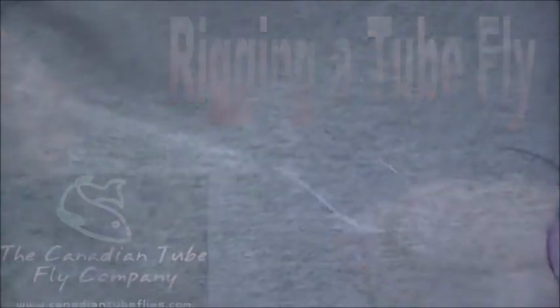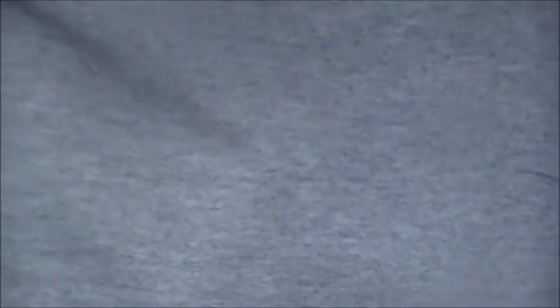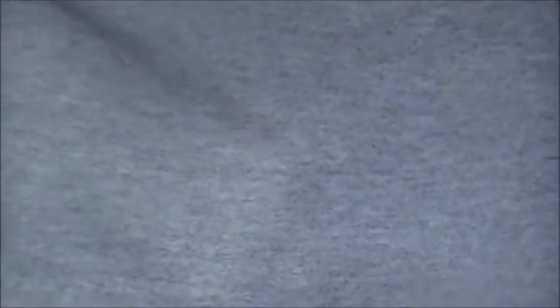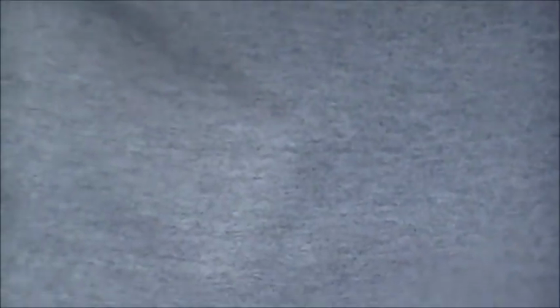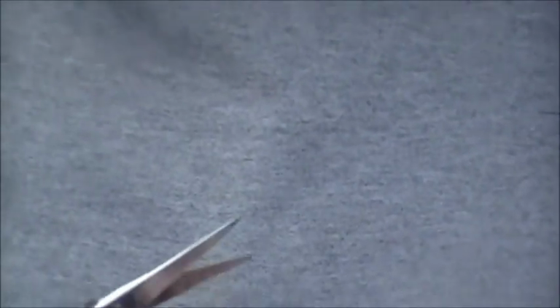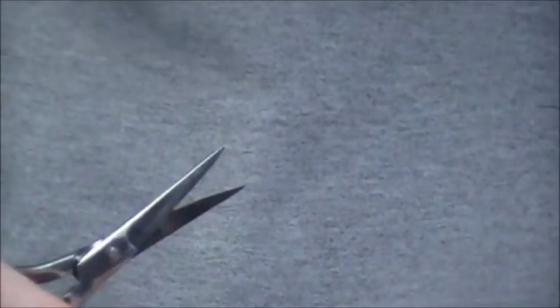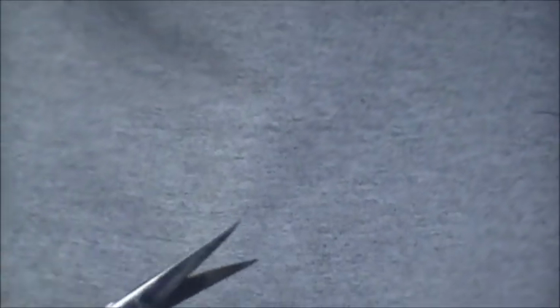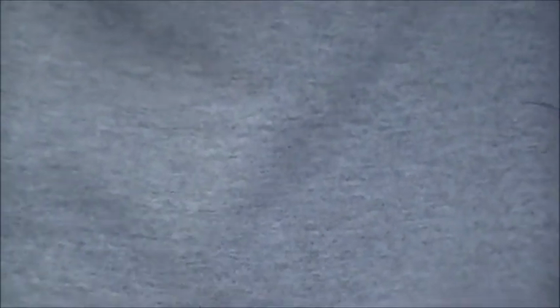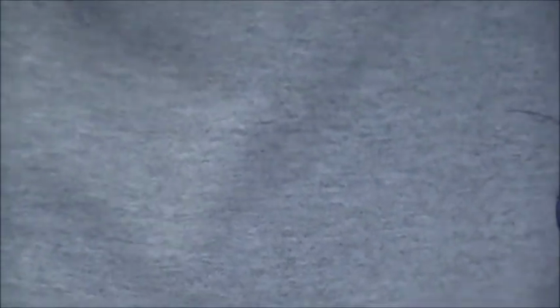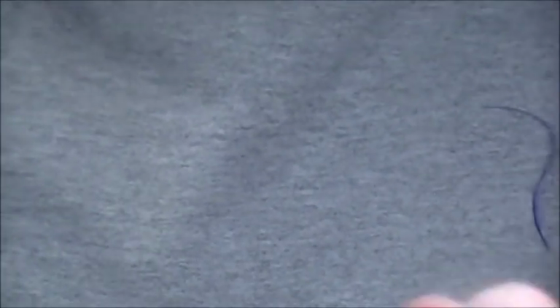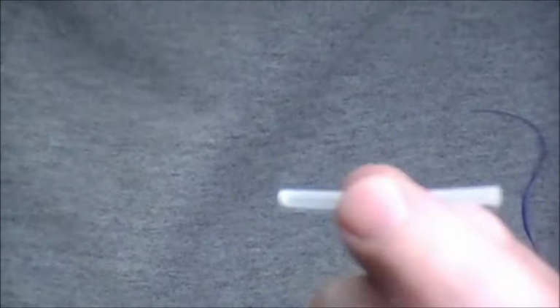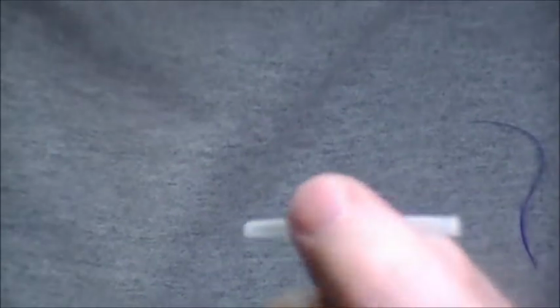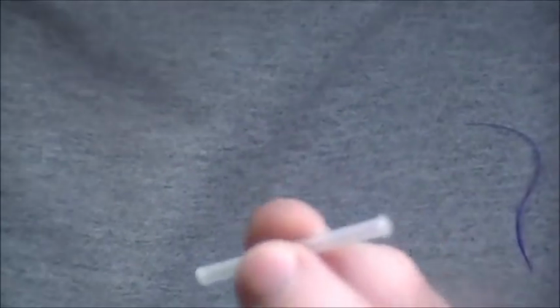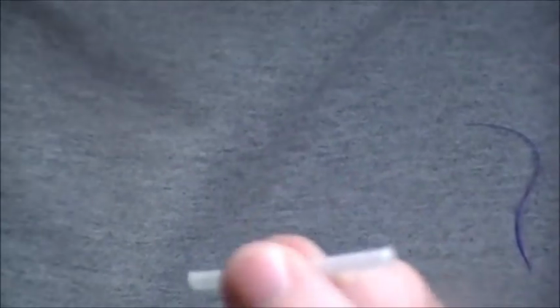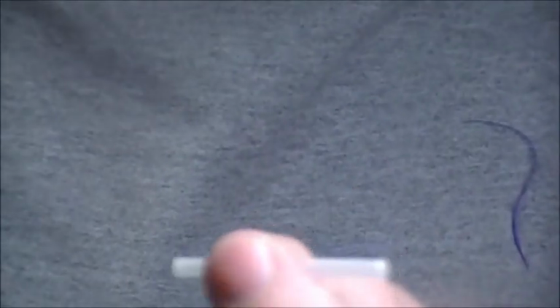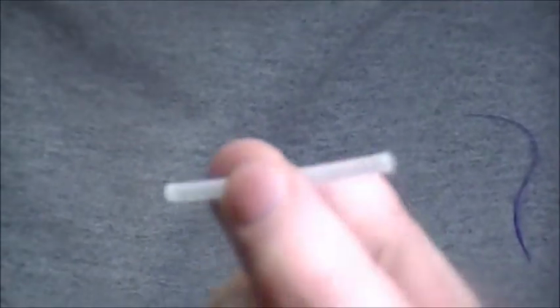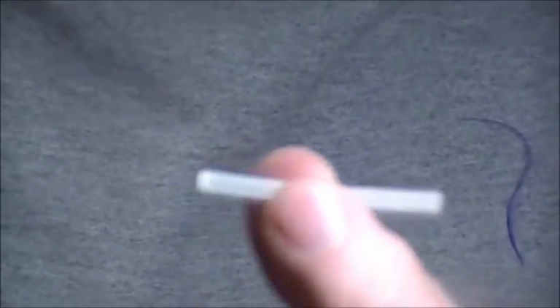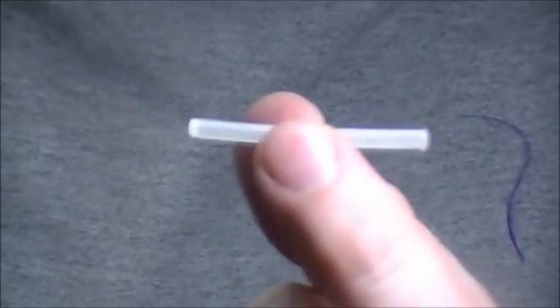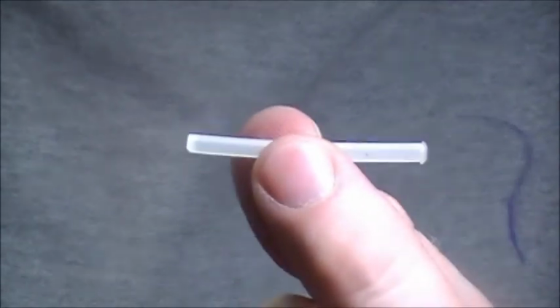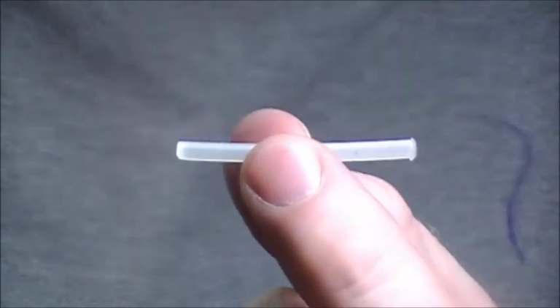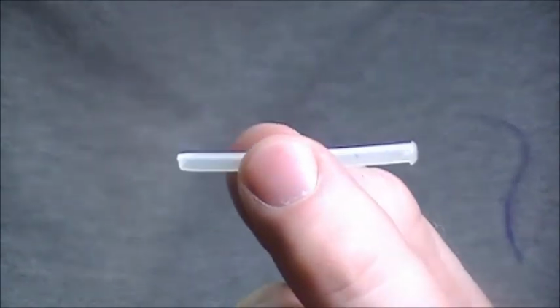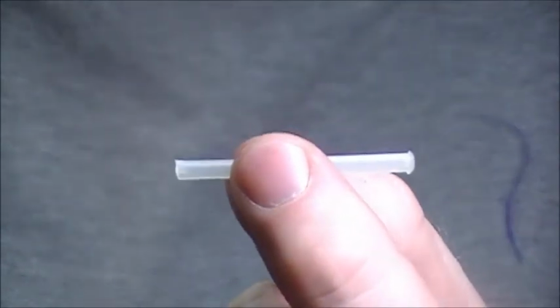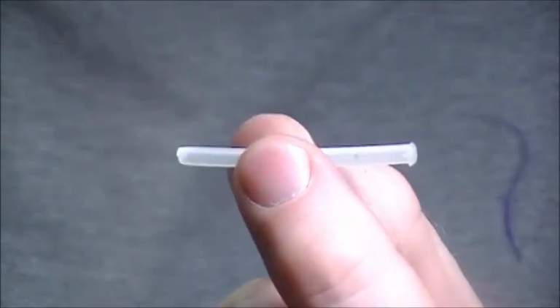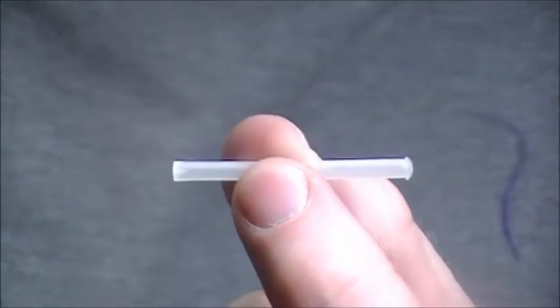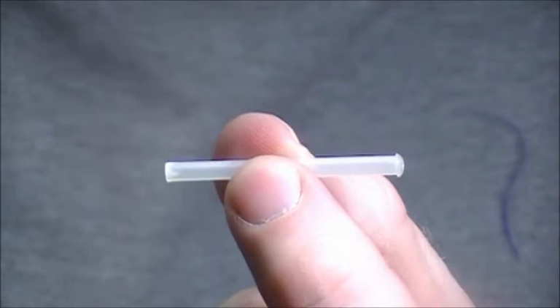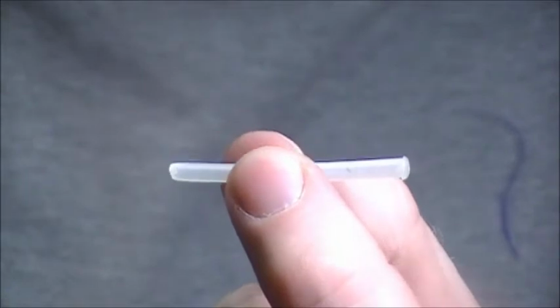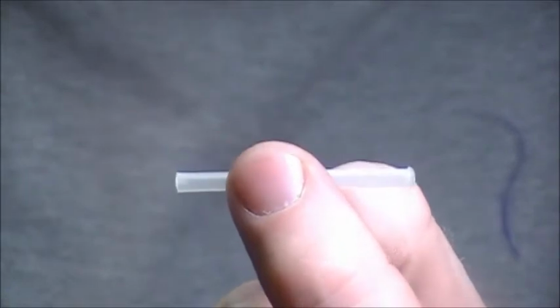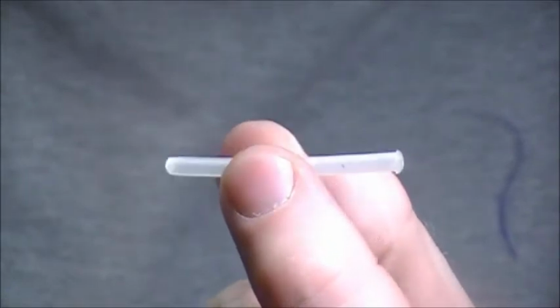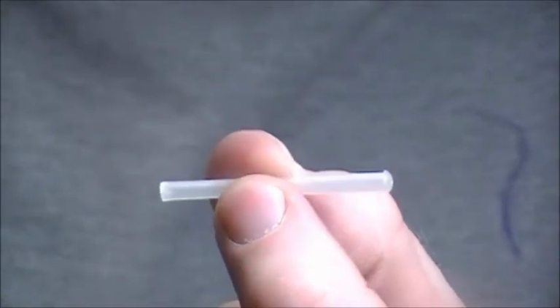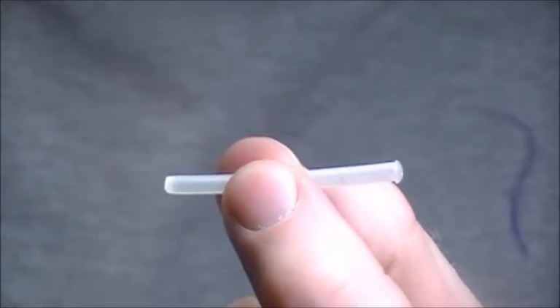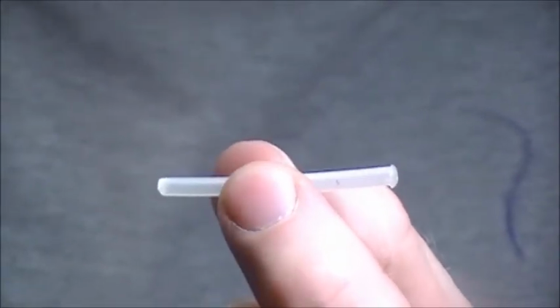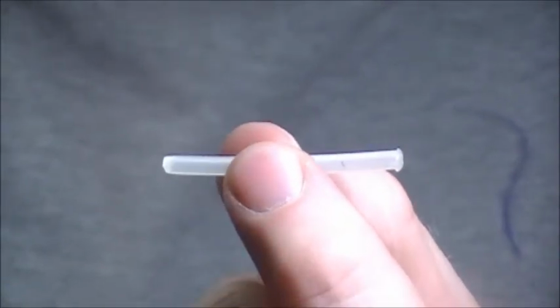The most common question I usually get asked about tube flies is how you actually rig them. There are a lot of videos out there, especially on YouTube, about how to rig a tube fly — it's not complicated.